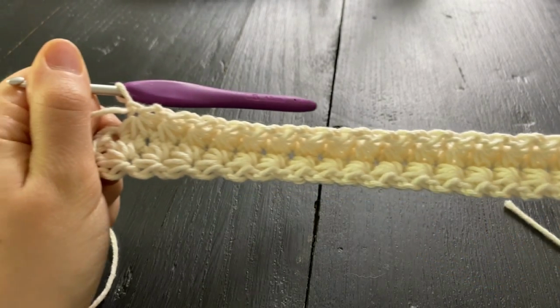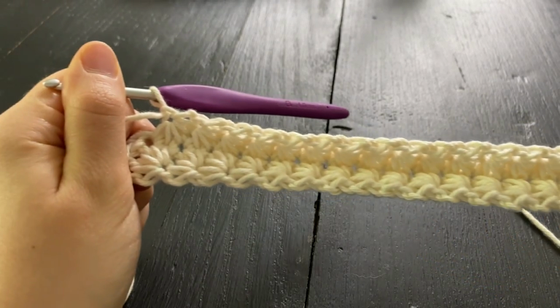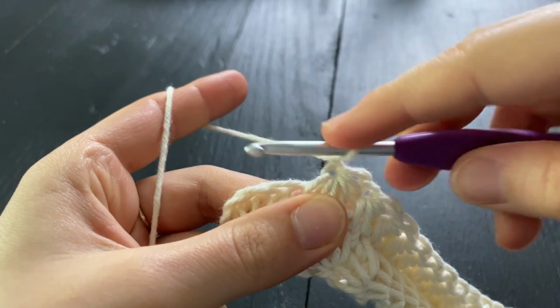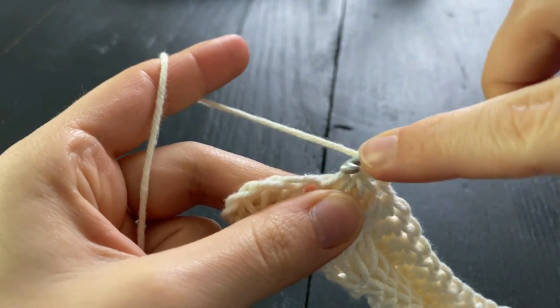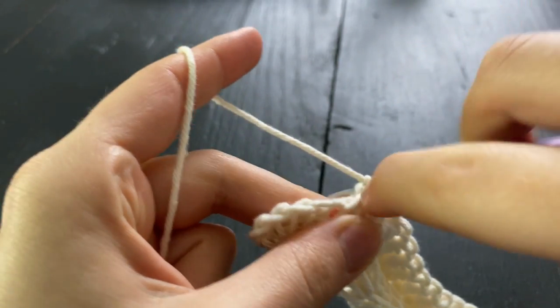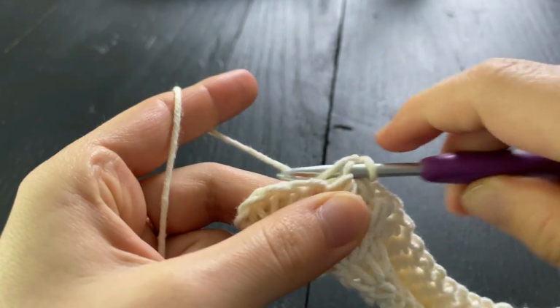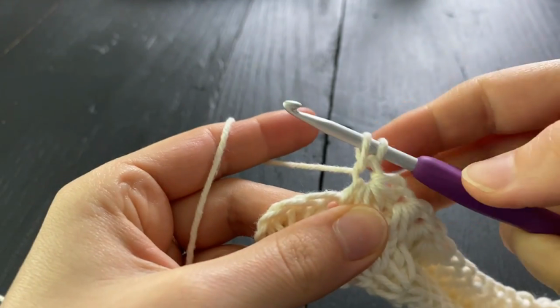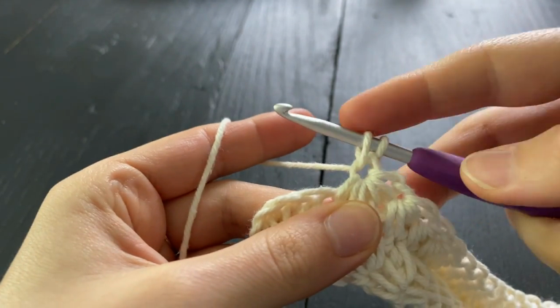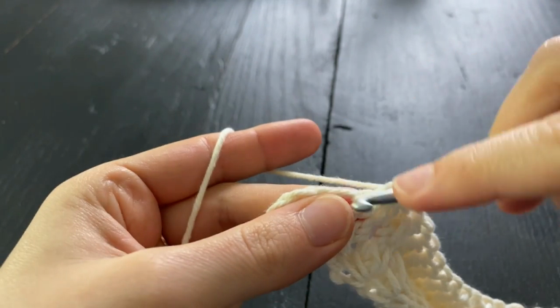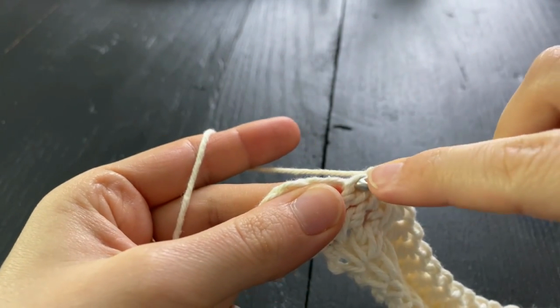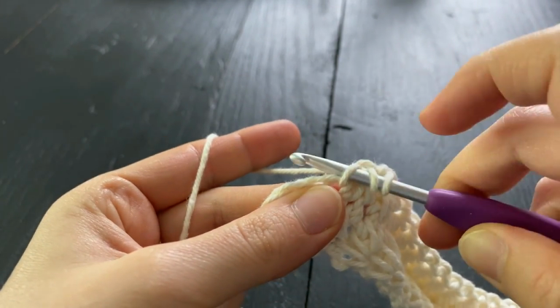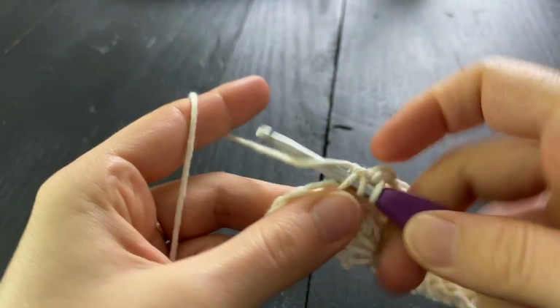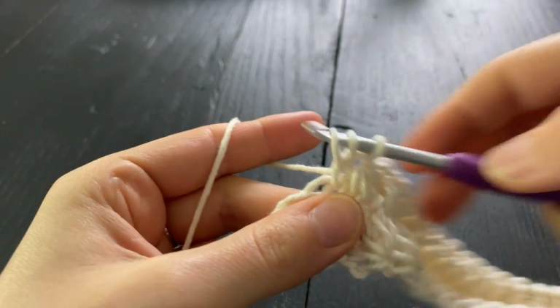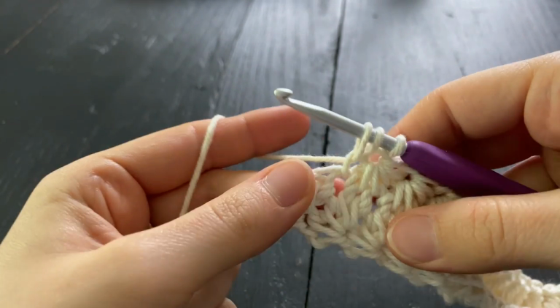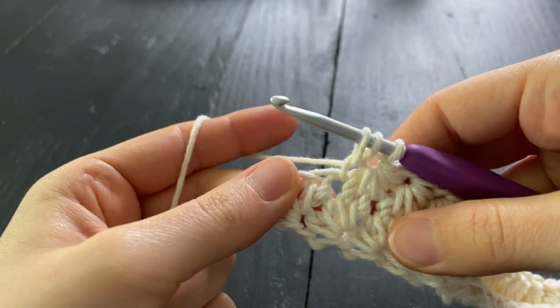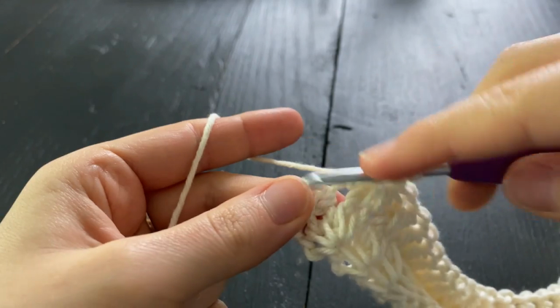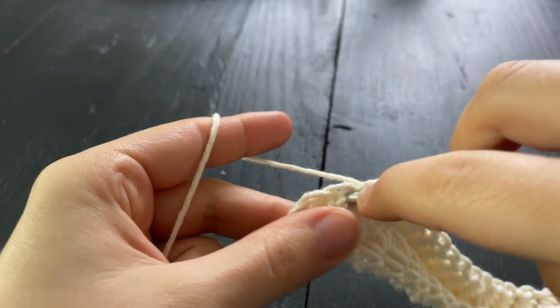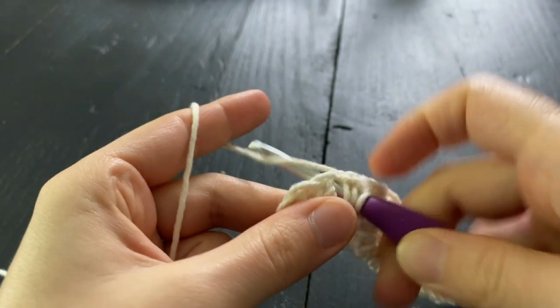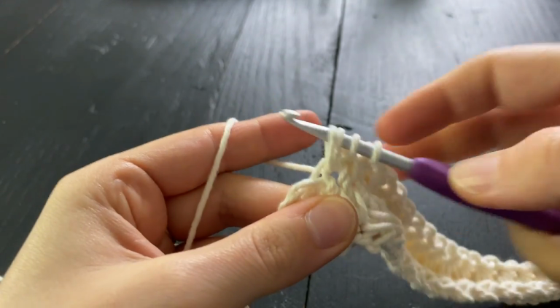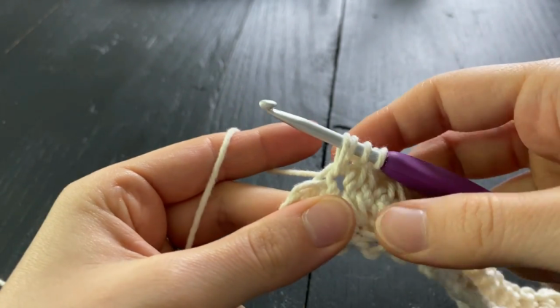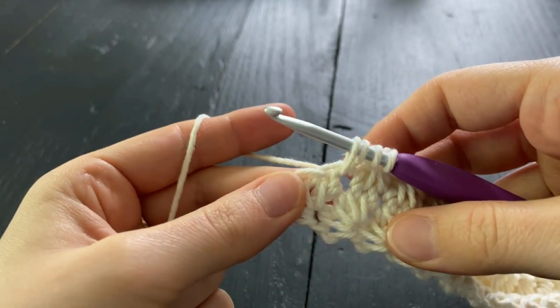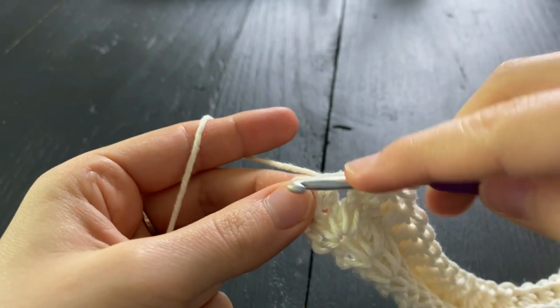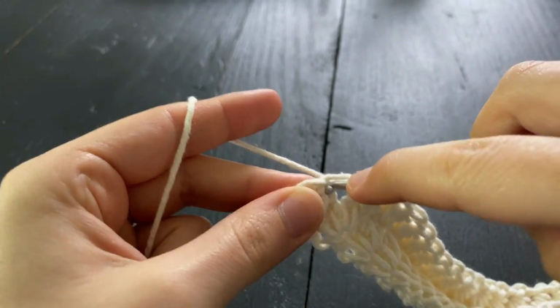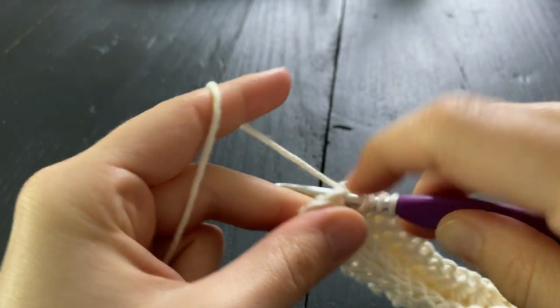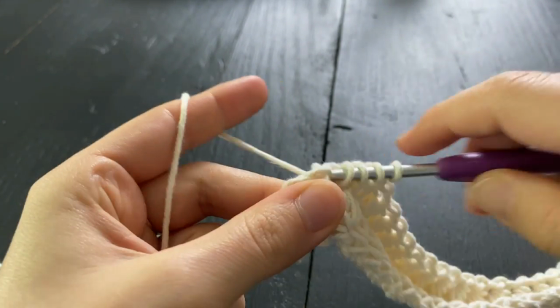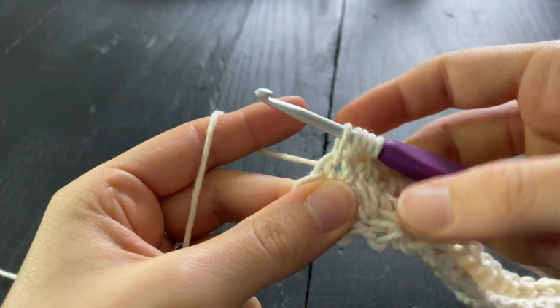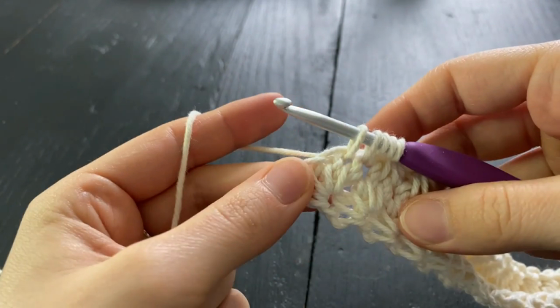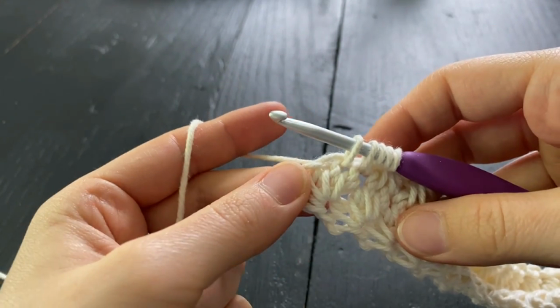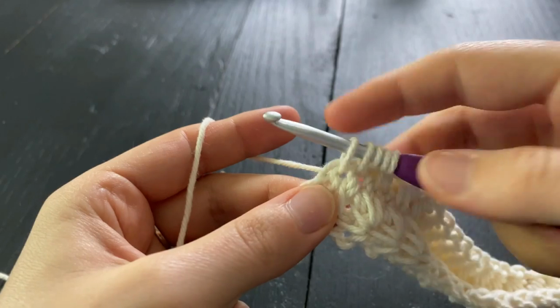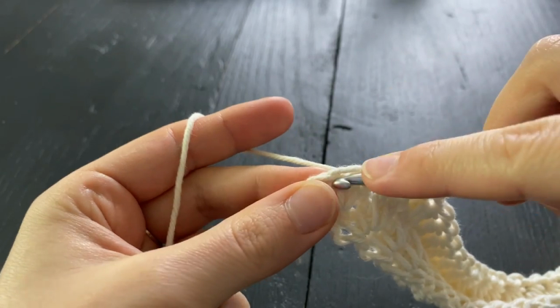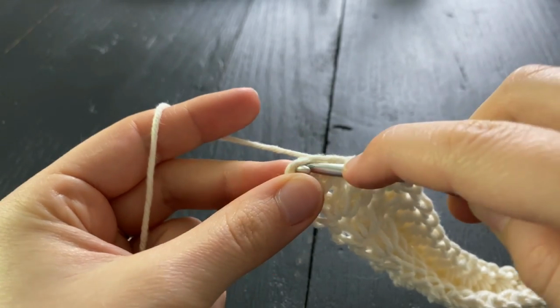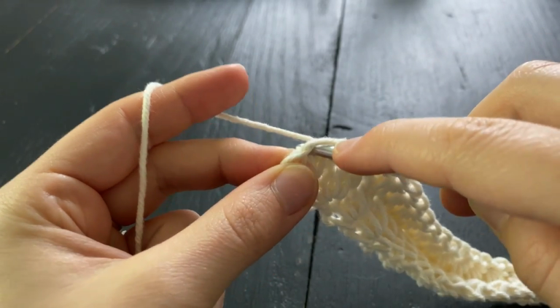When there are two chains remaining, we are going to work our last star stitch of the round. We're not going to join with a slip stitch because this is worked in a continuous round so that there isn't a noticeable seam.